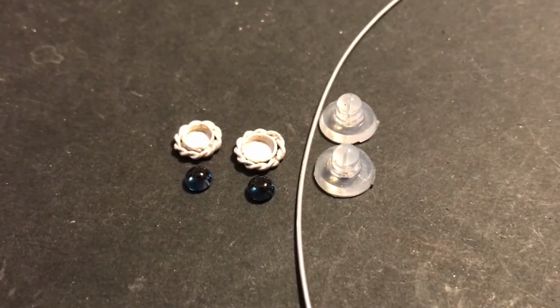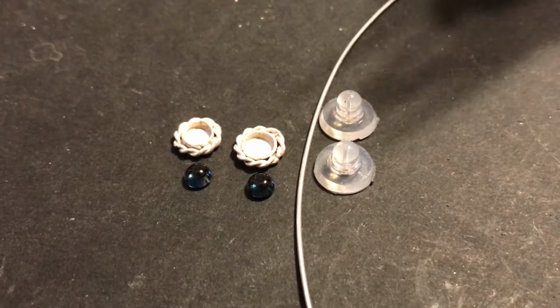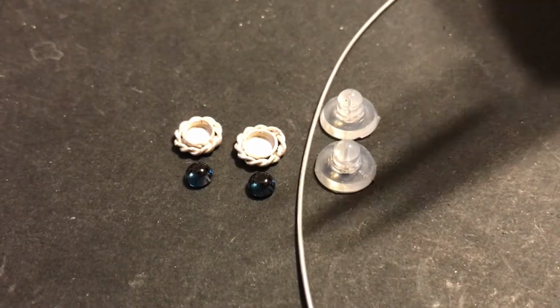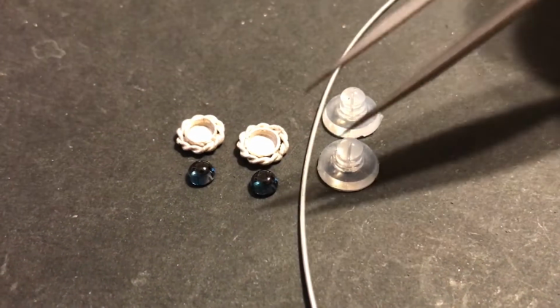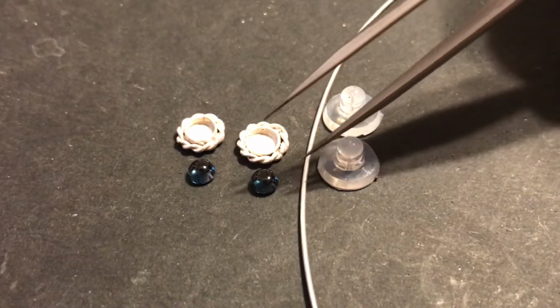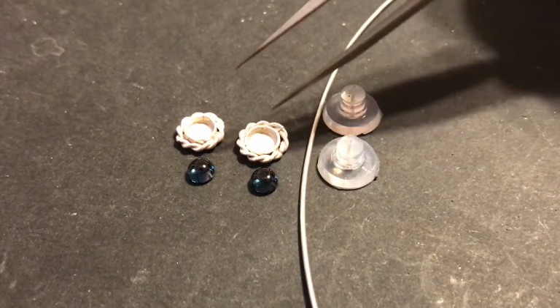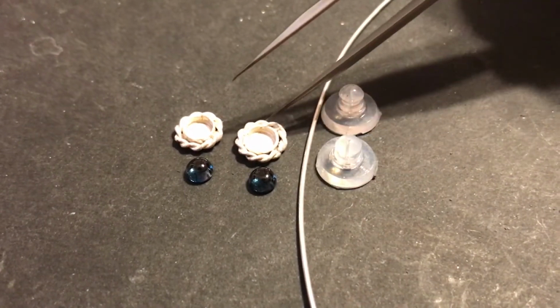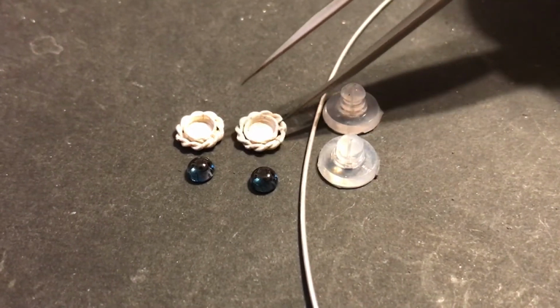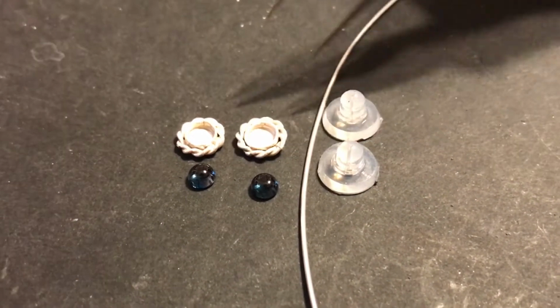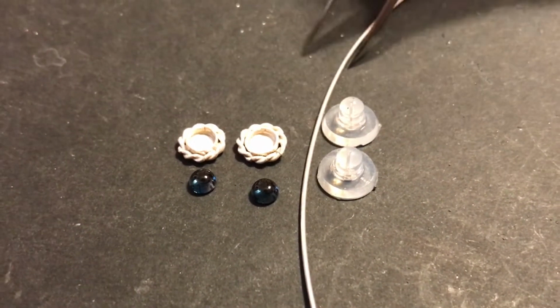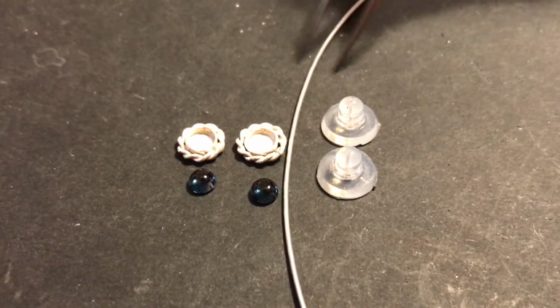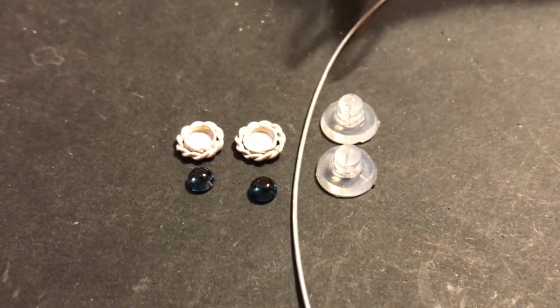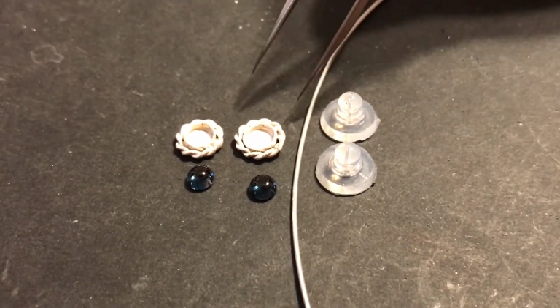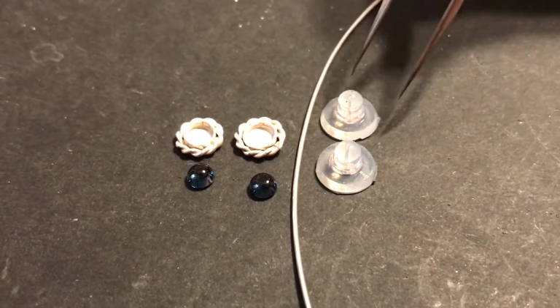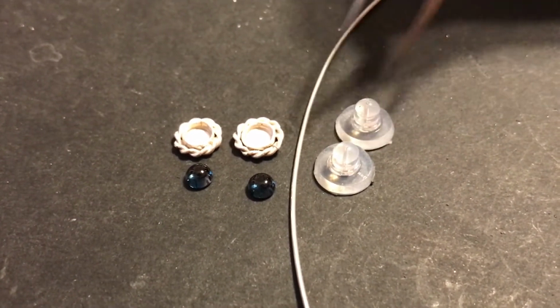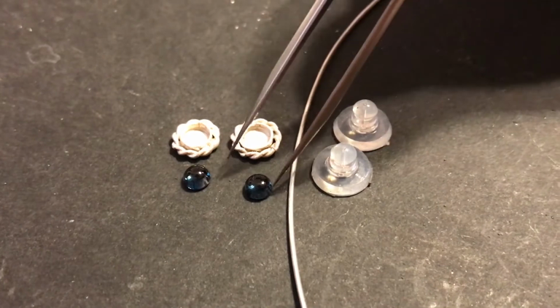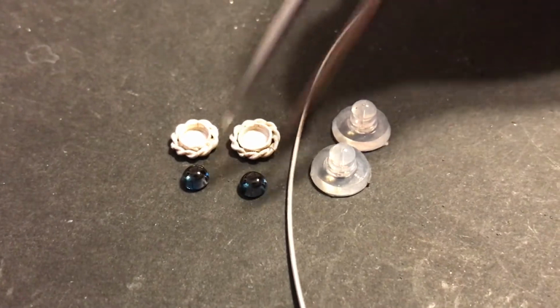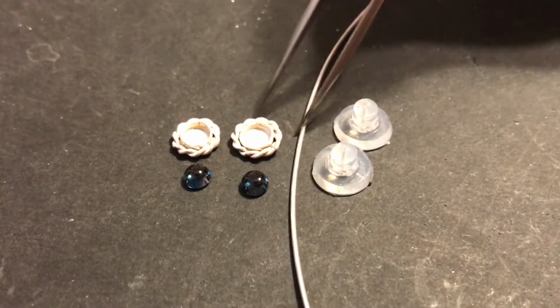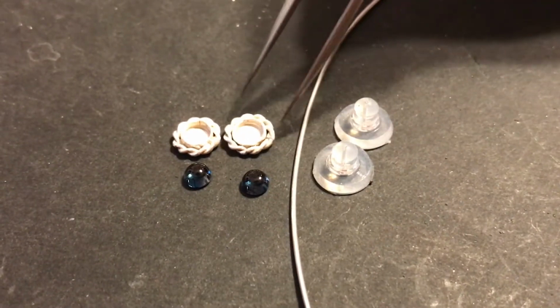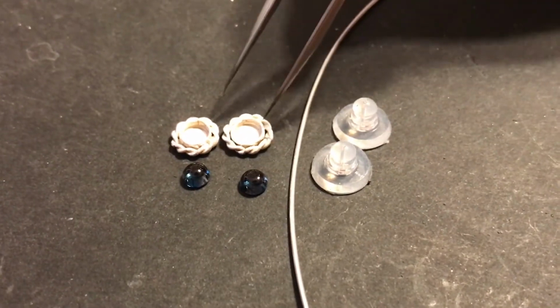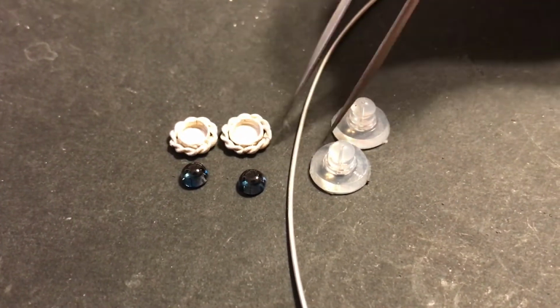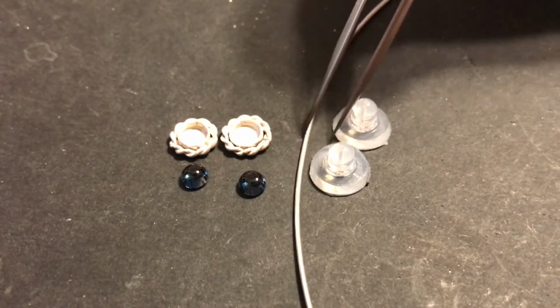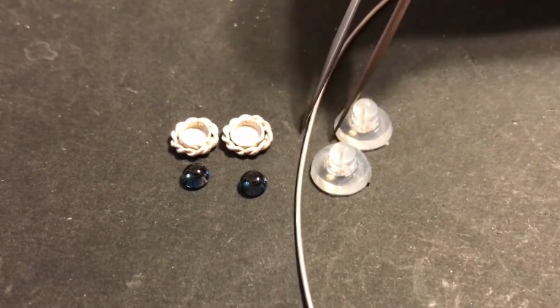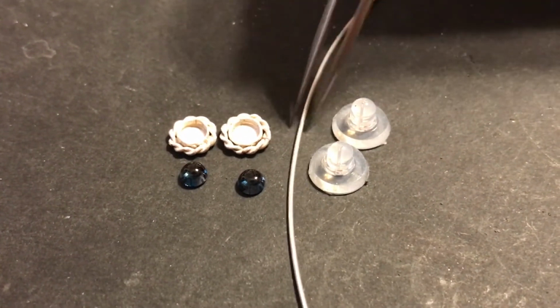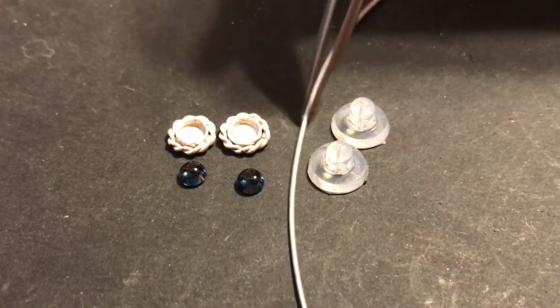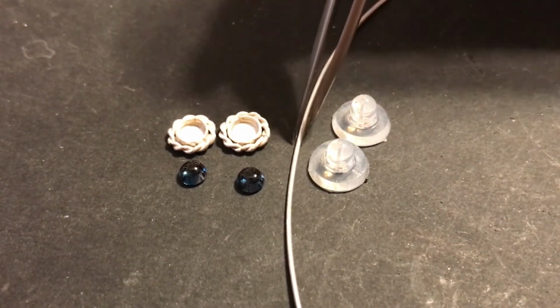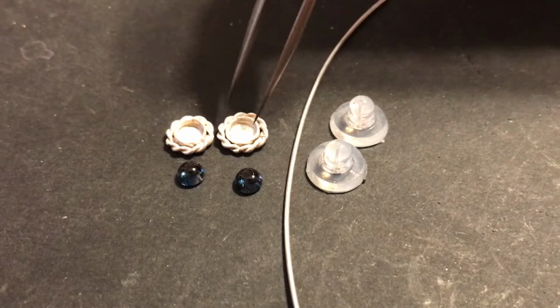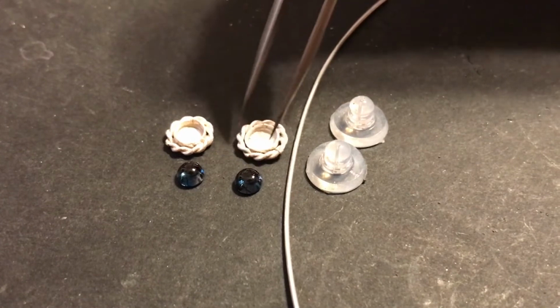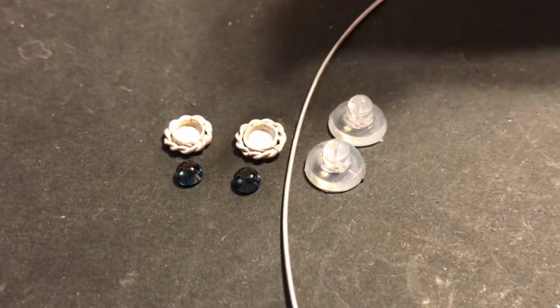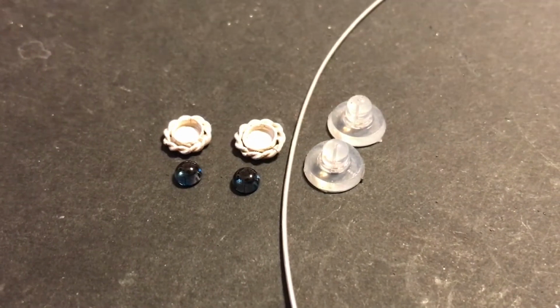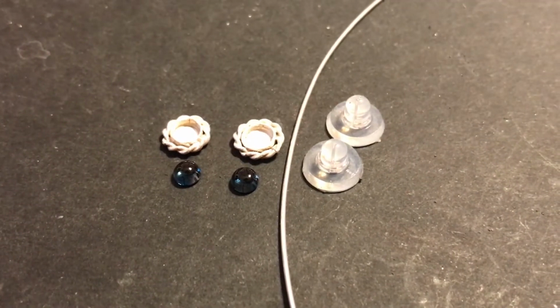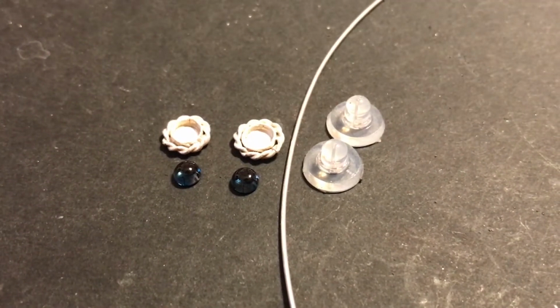We have our topaz and our settings. The wire will become our post and we have our backs. So we're going to attach our posts onto our bezels here.